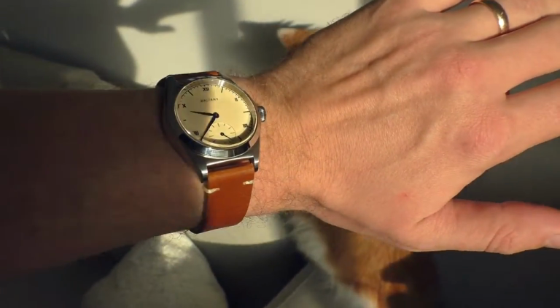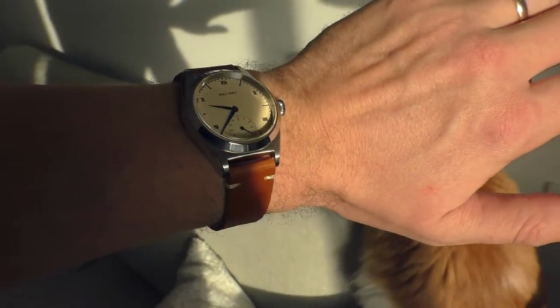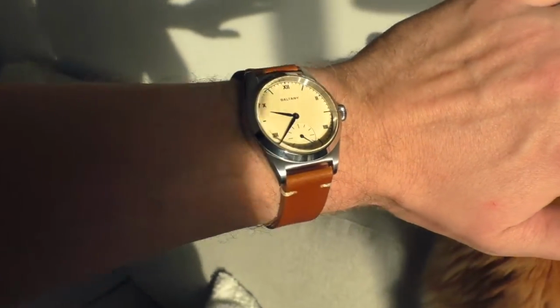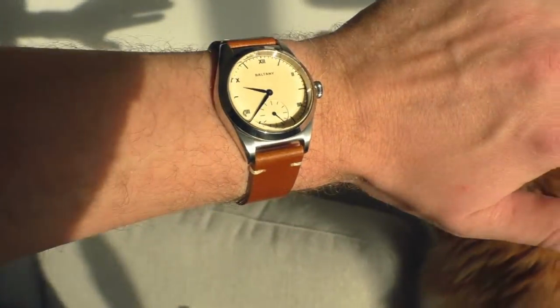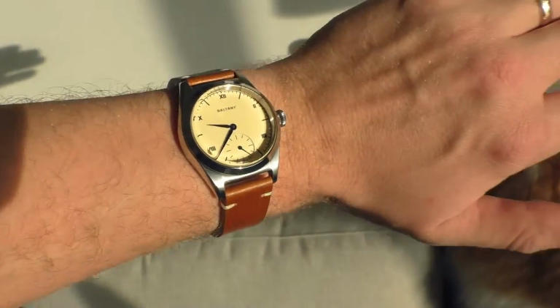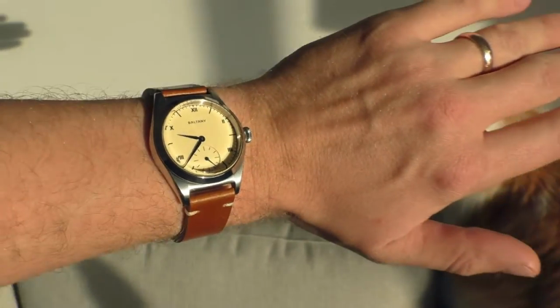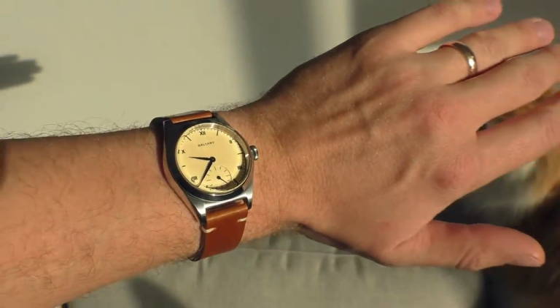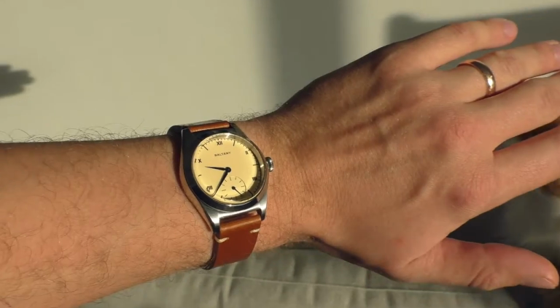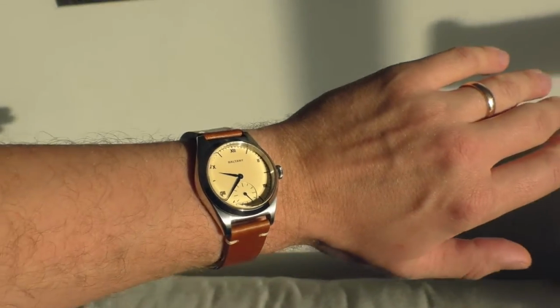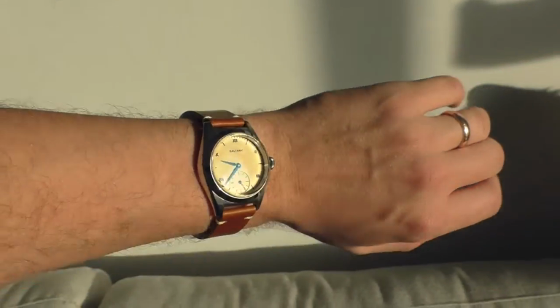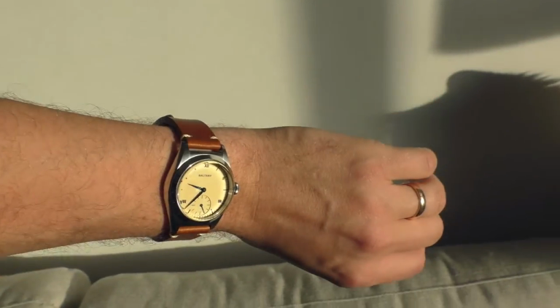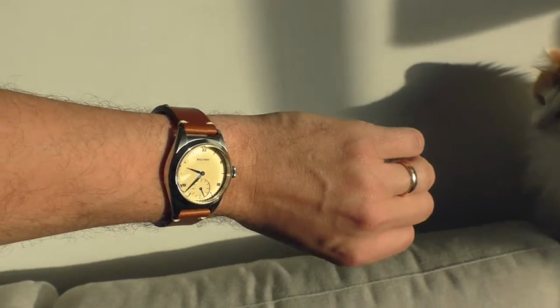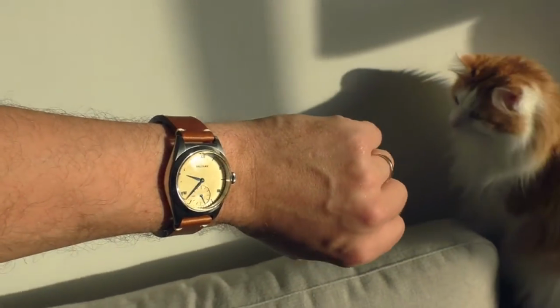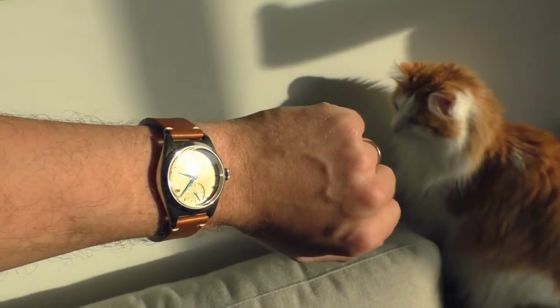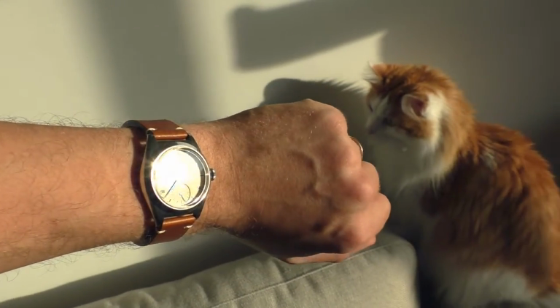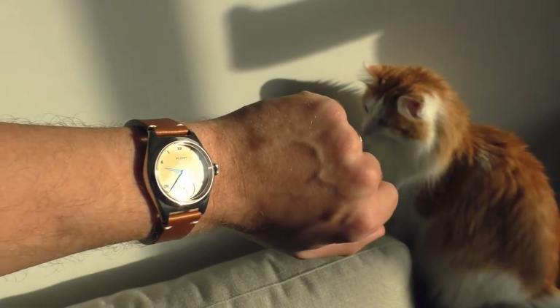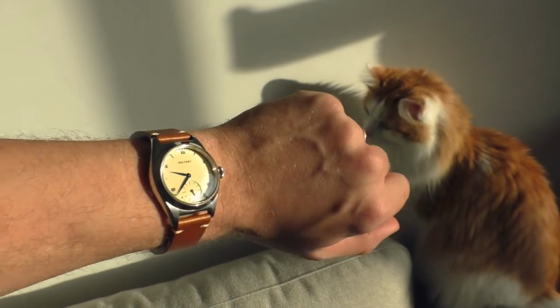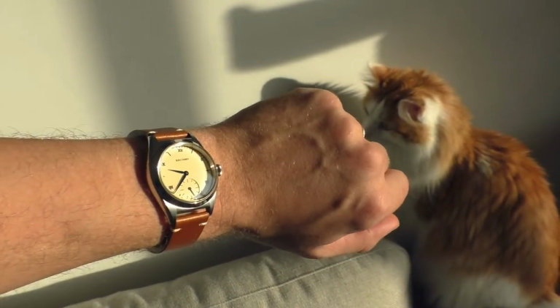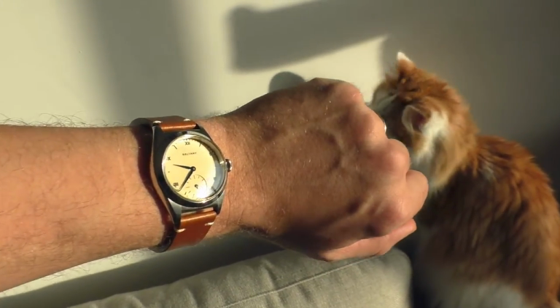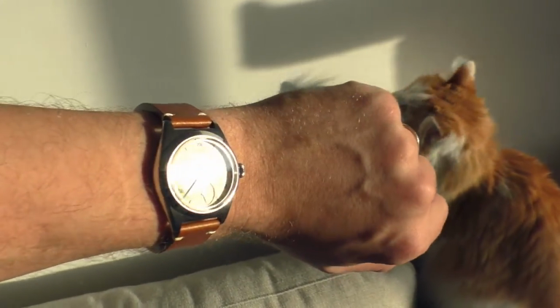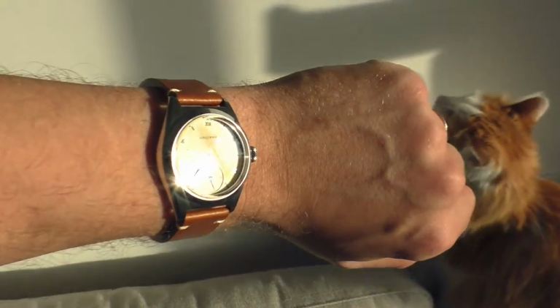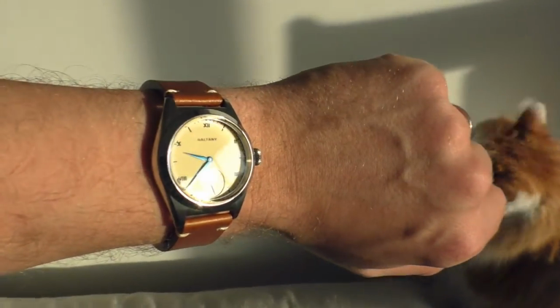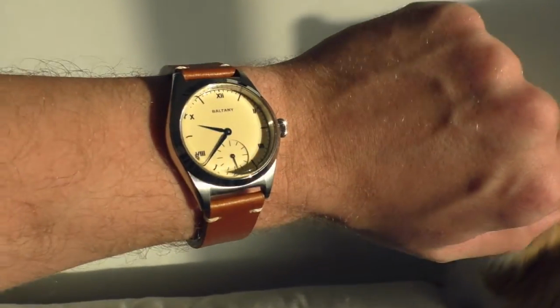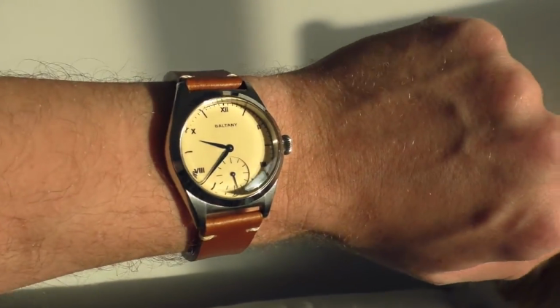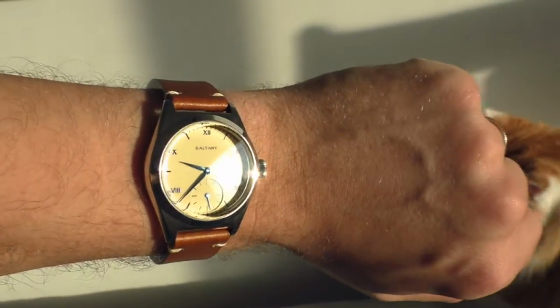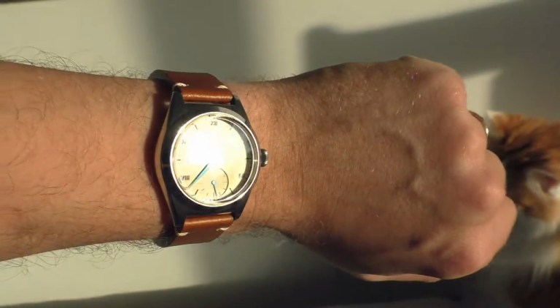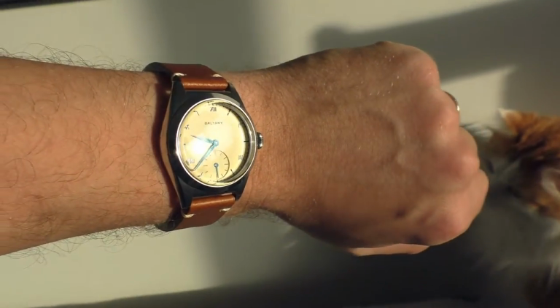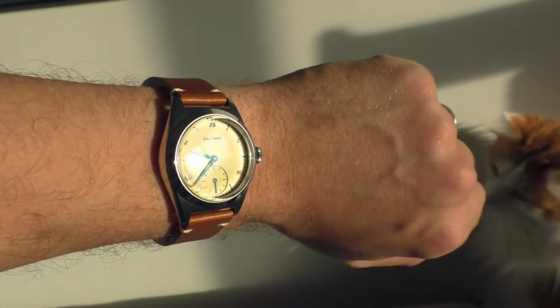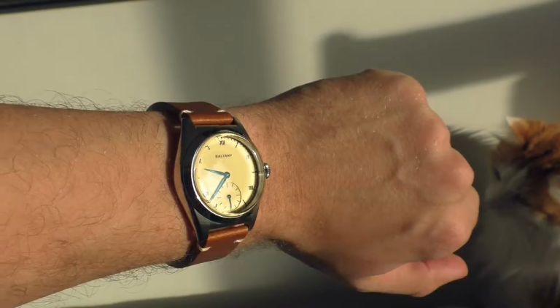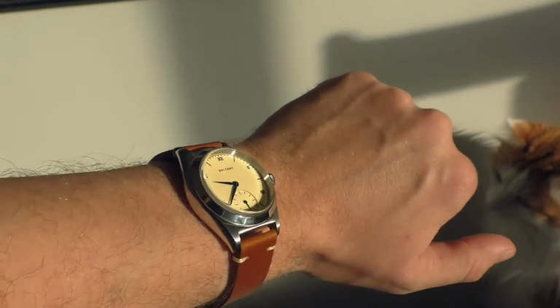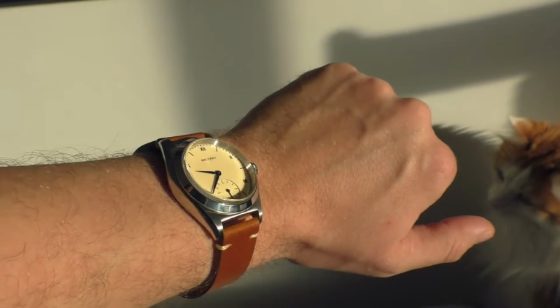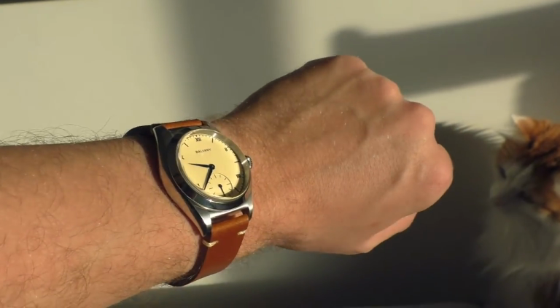Quick little video. I hope you don't mind this kind of spammy behavior, but I really wanted to show you how it looks like in sunlight.